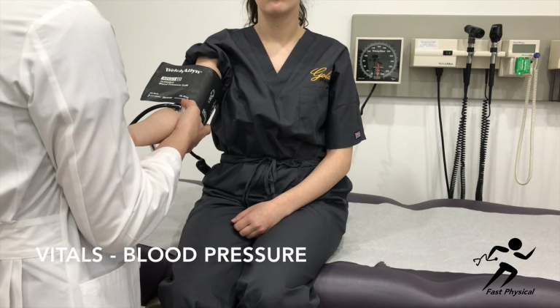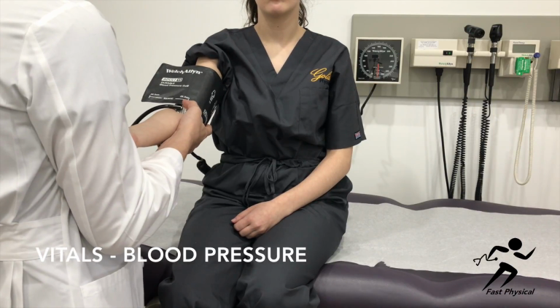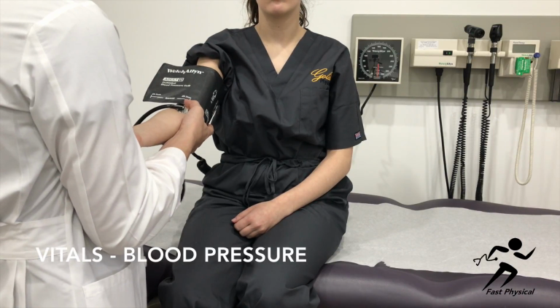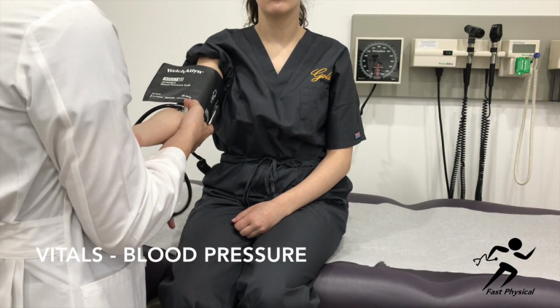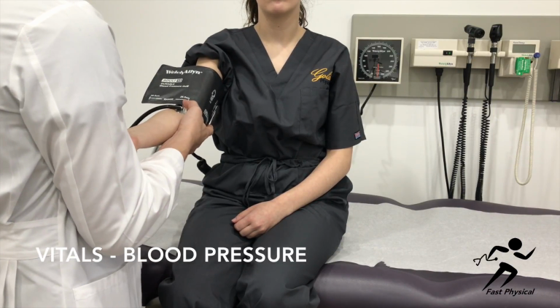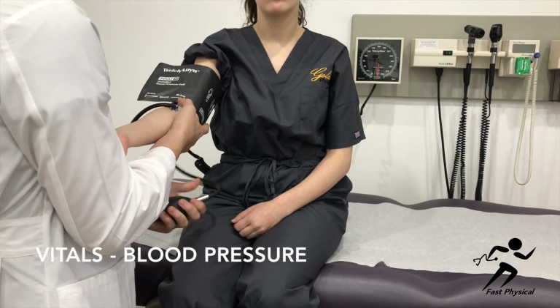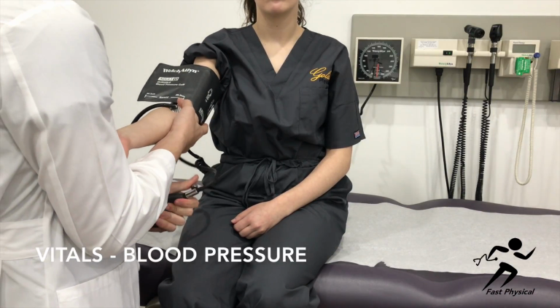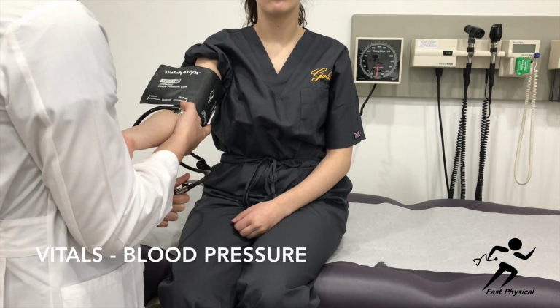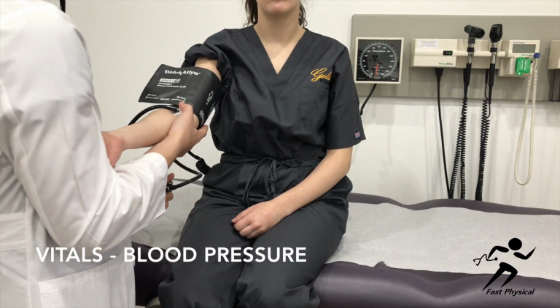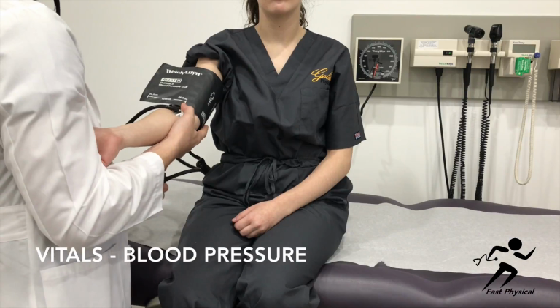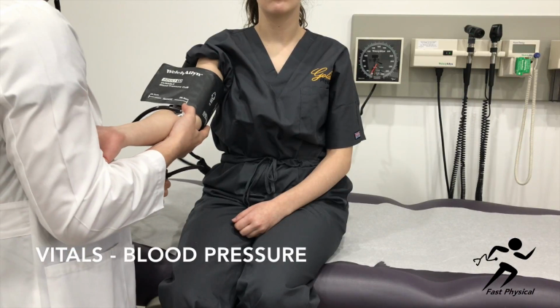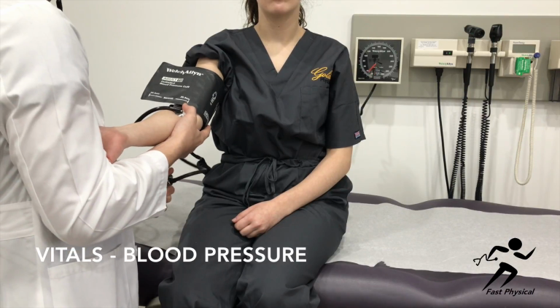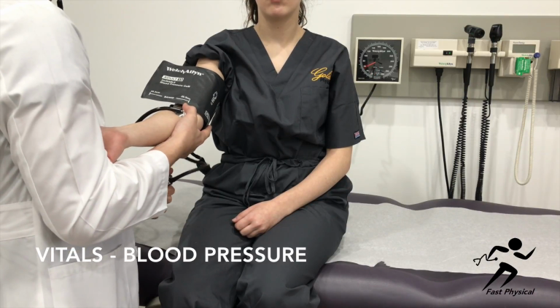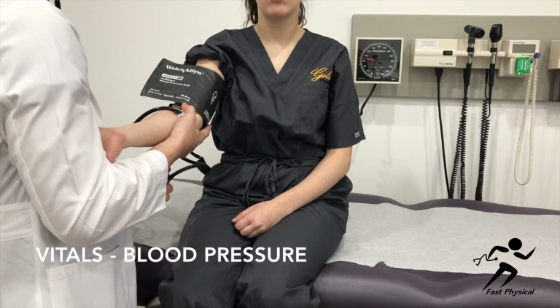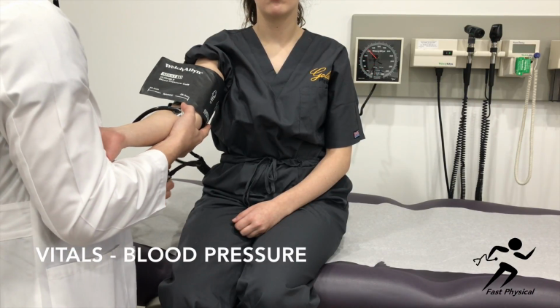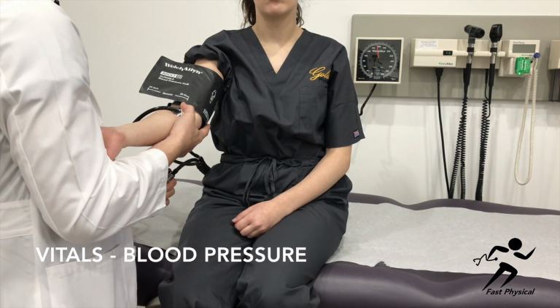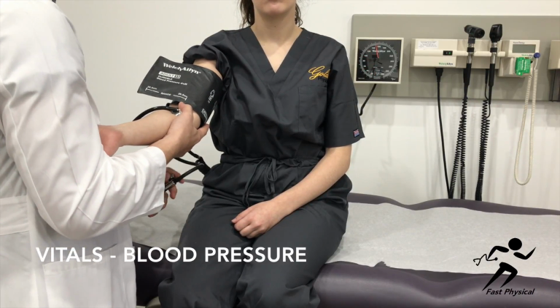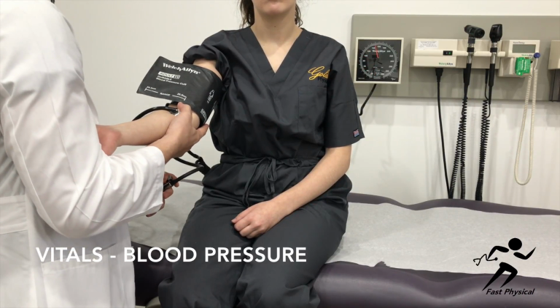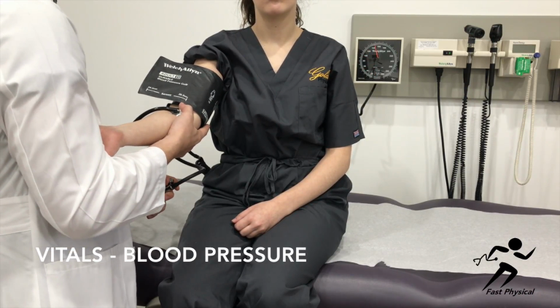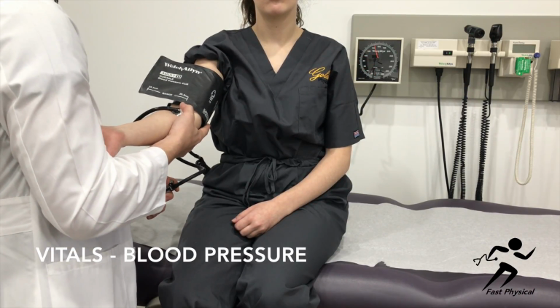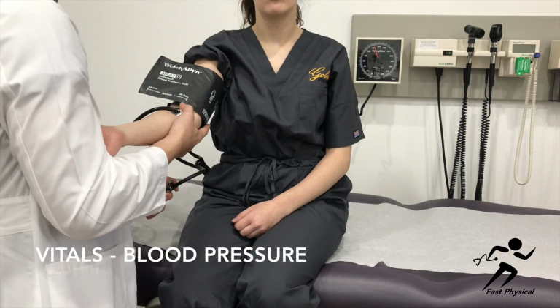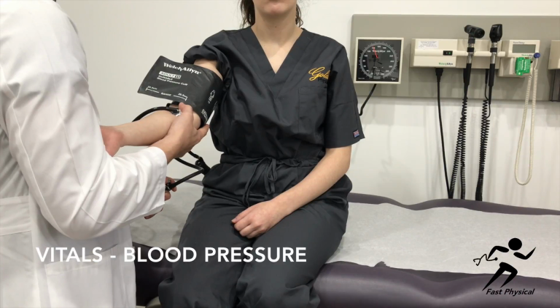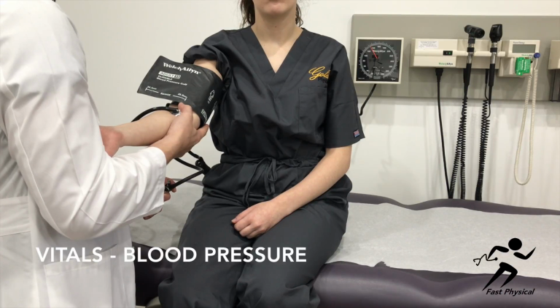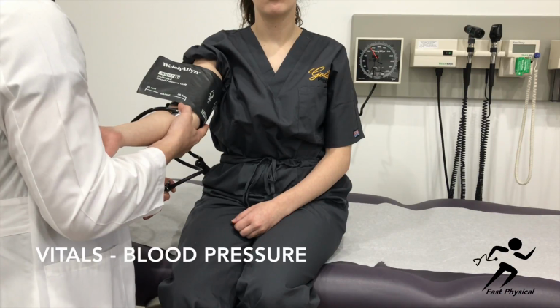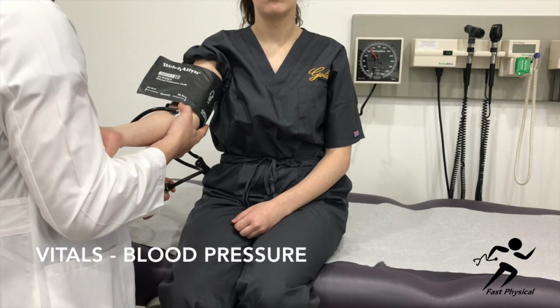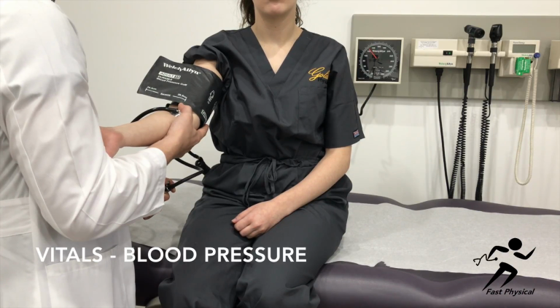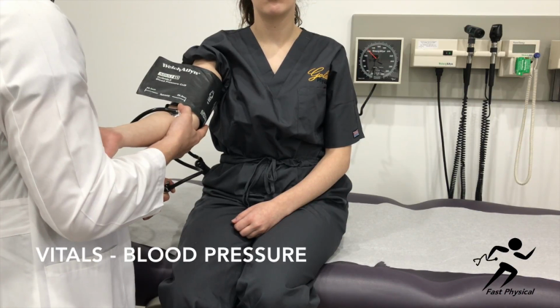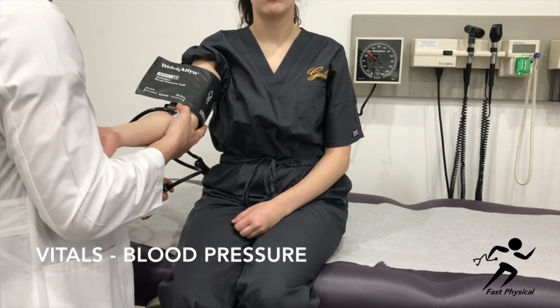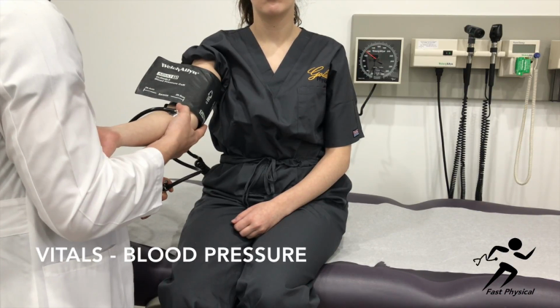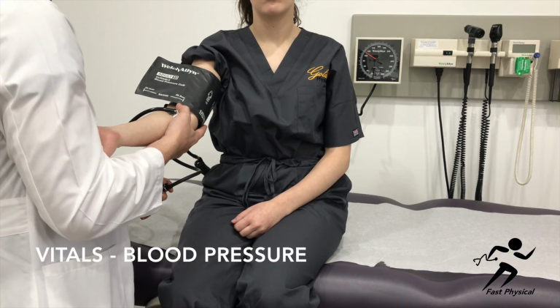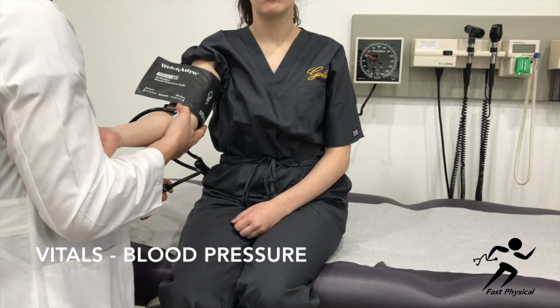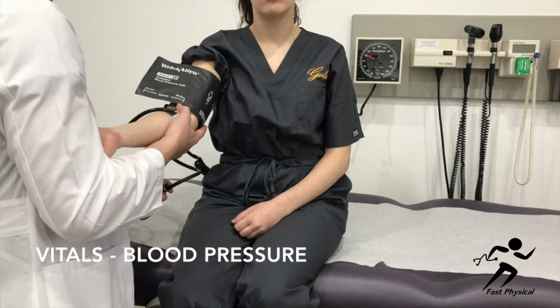Make sure to close the valve on the blood pressure cuff and begin to inflate the cuff. You want it to be approximately 20 mmHg above estimated systolic pressure. If you do not know what this is, 180 is a good place to start. Open the valve and allow the needle to fall 2-3 mmHg per second.